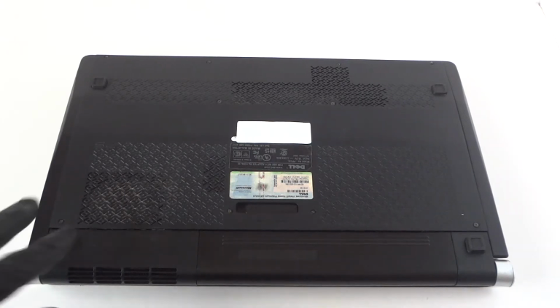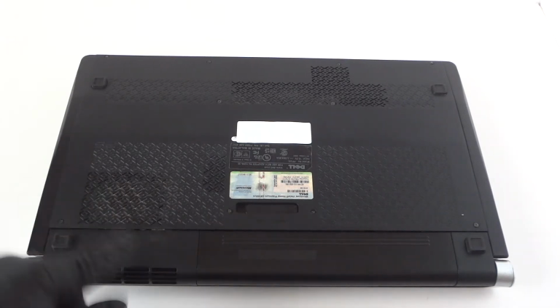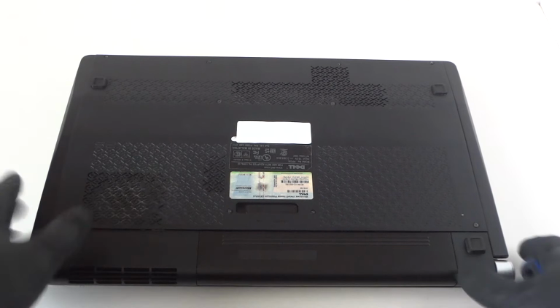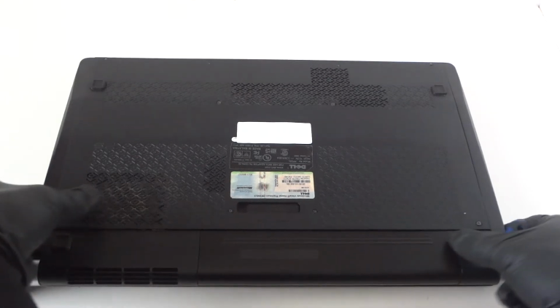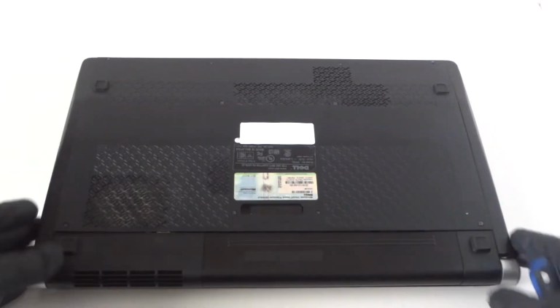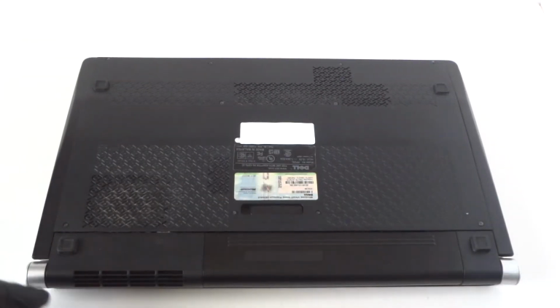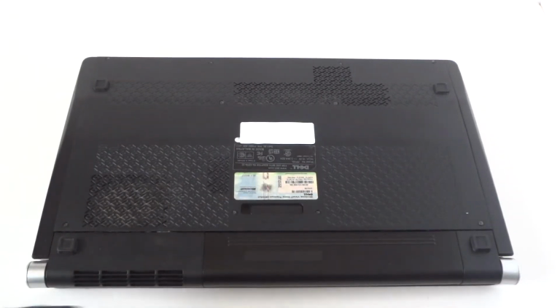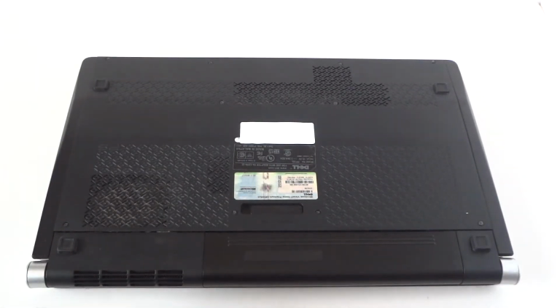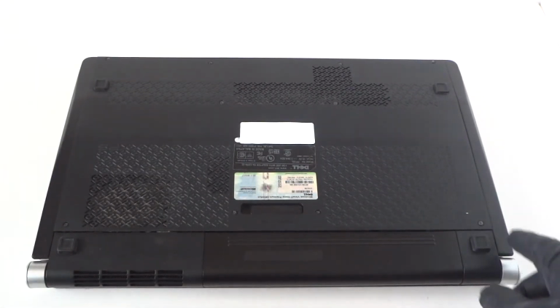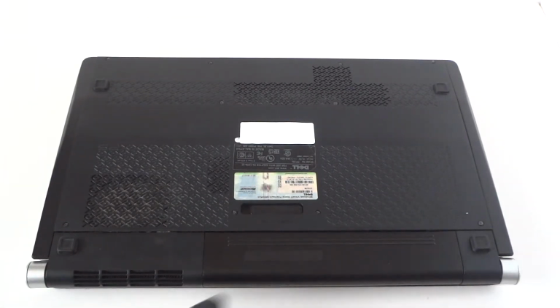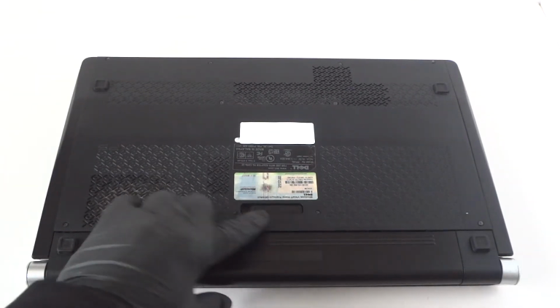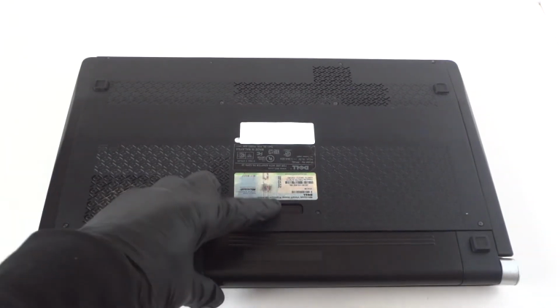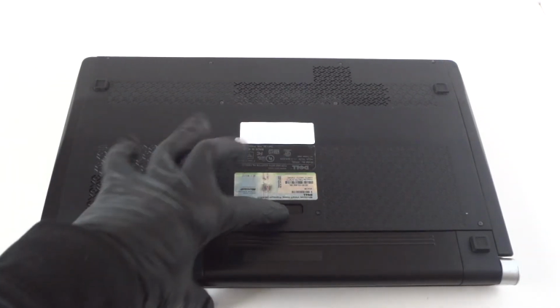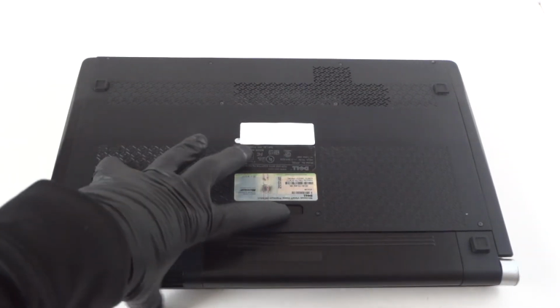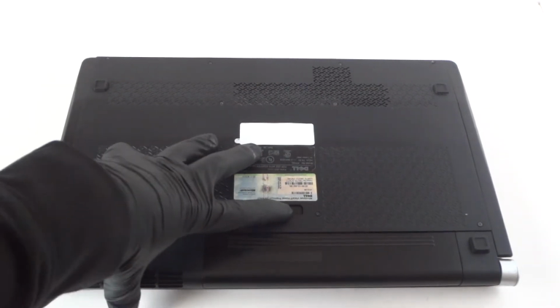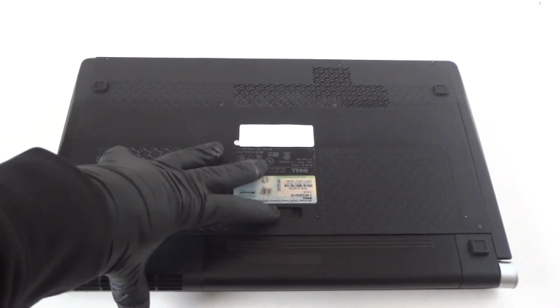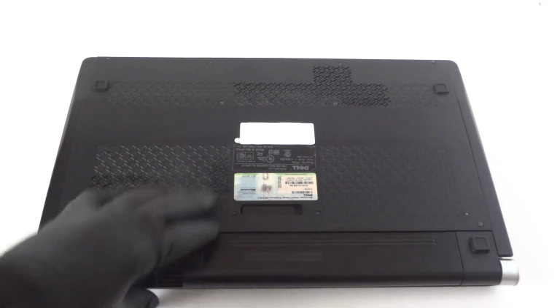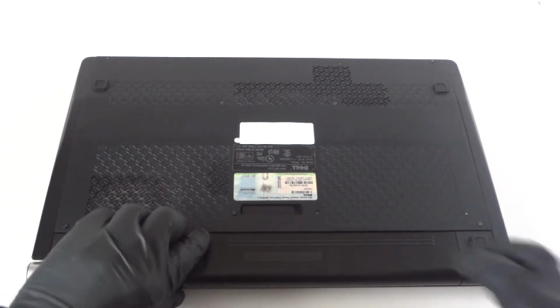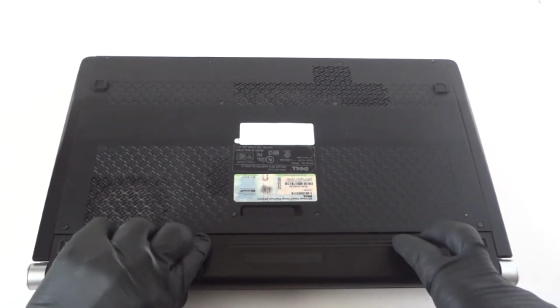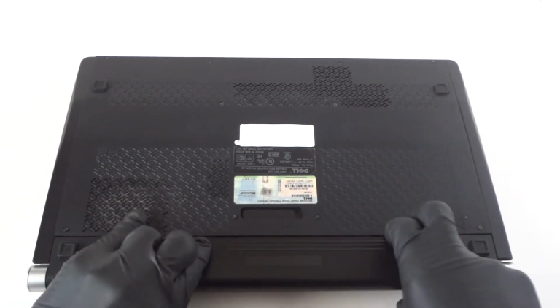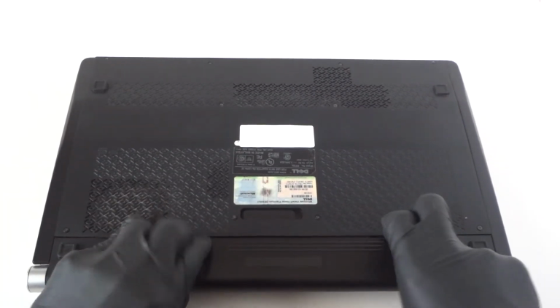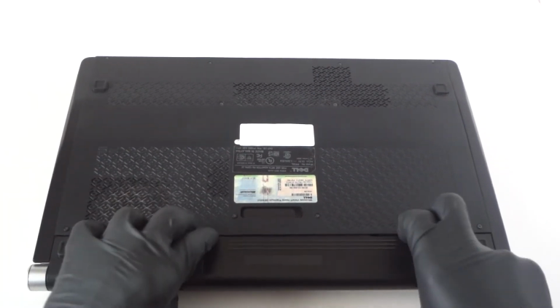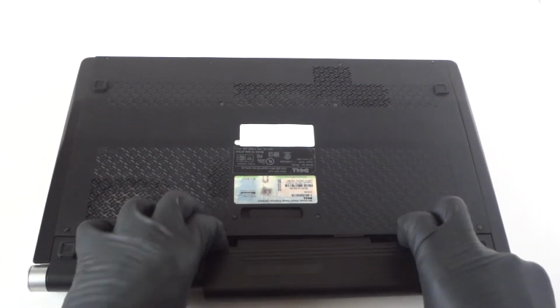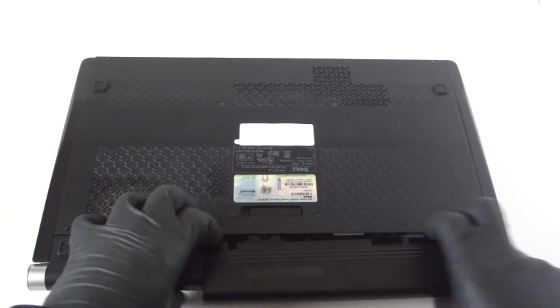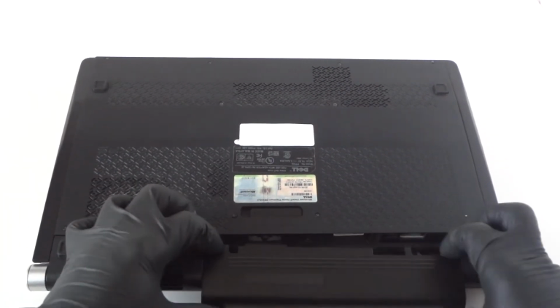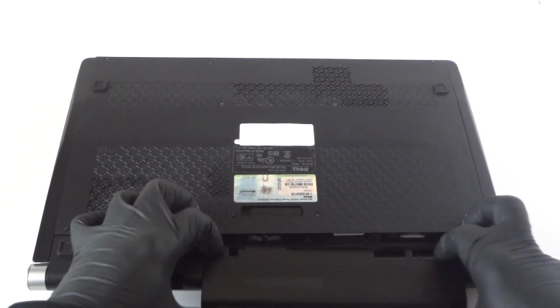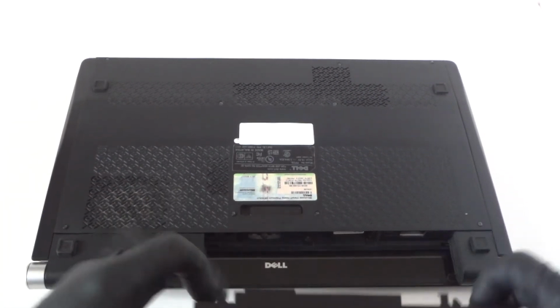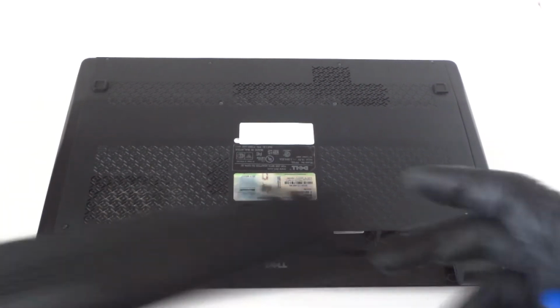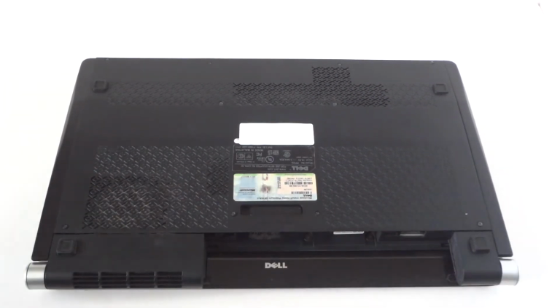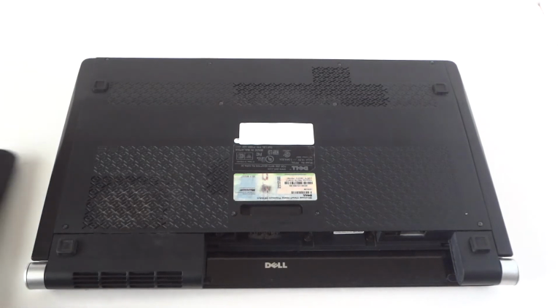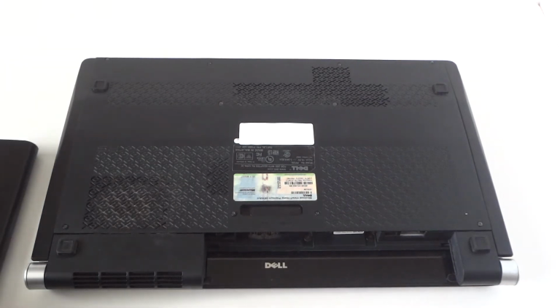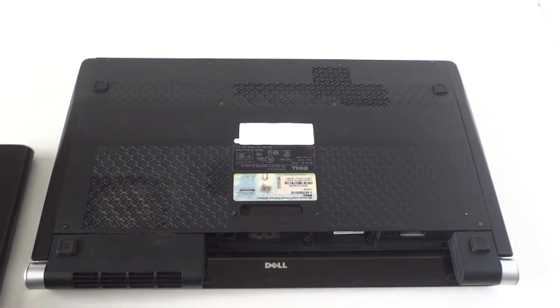On the backside cover, you're going to remove the battery first. Unlock right here to remove the battery.